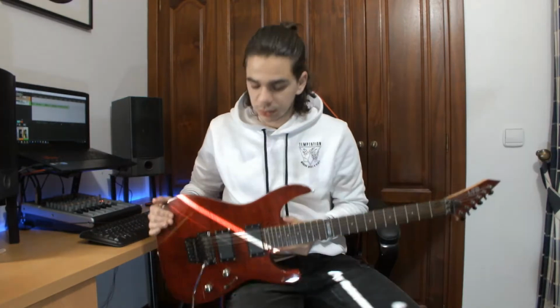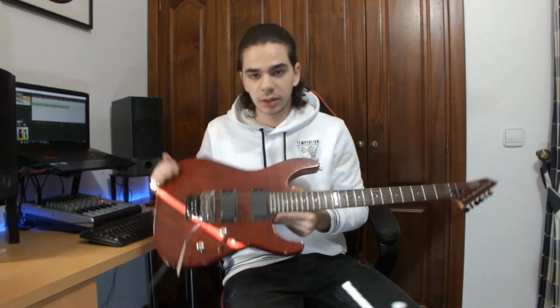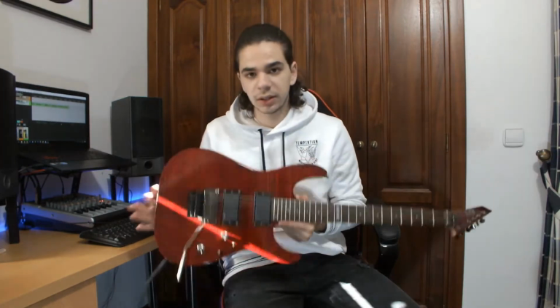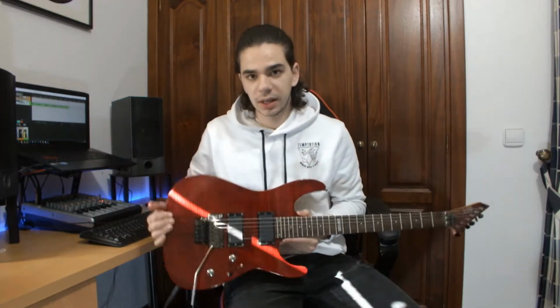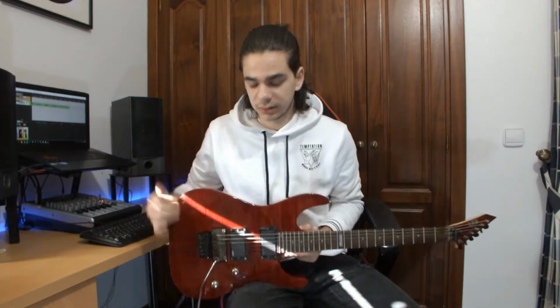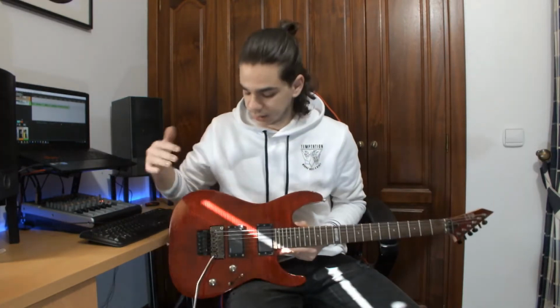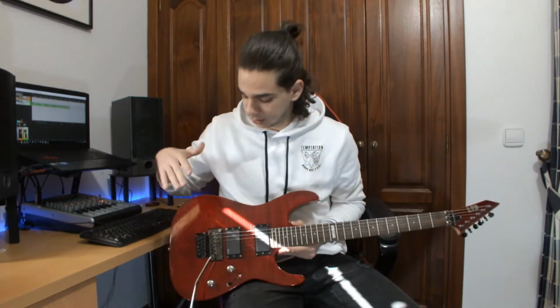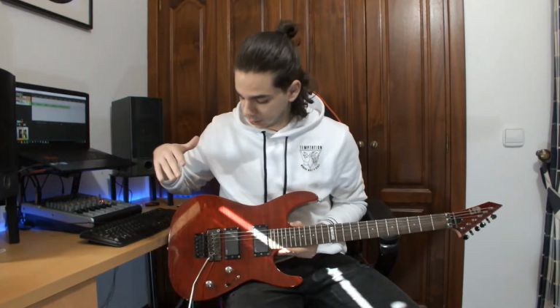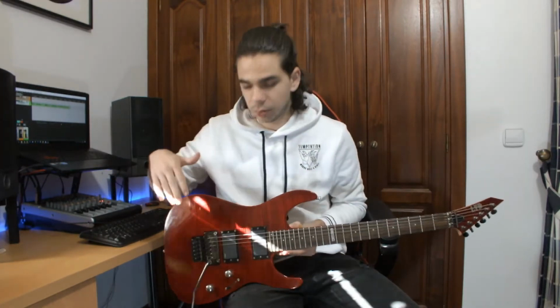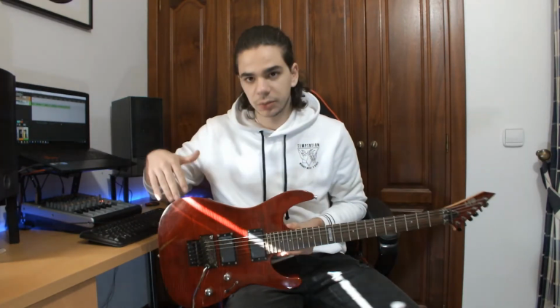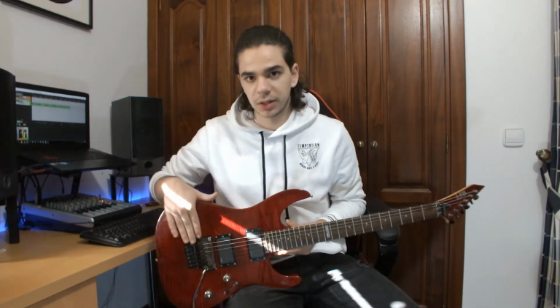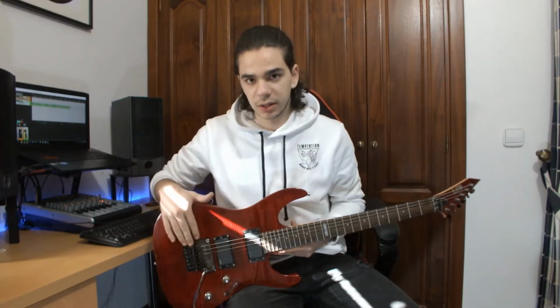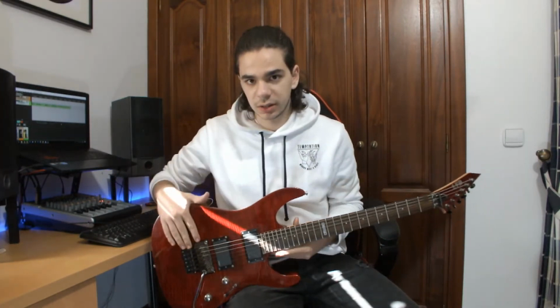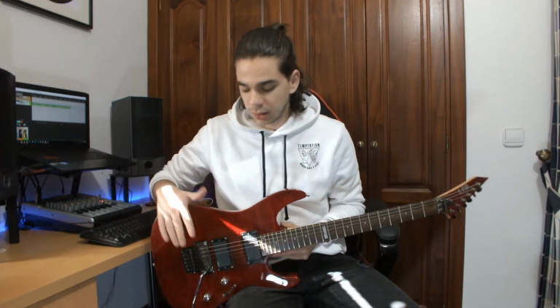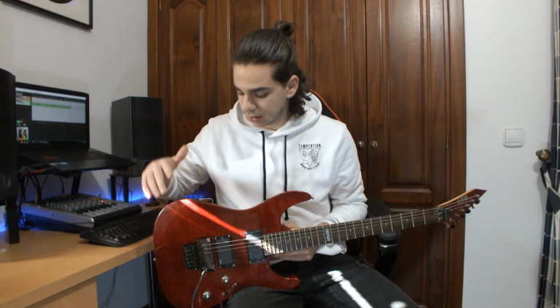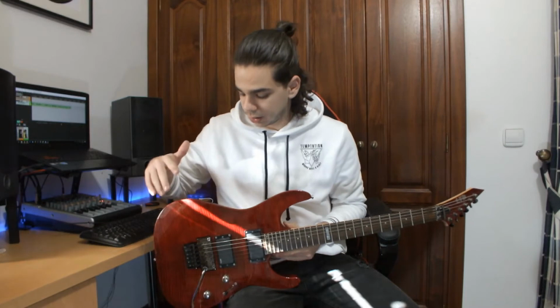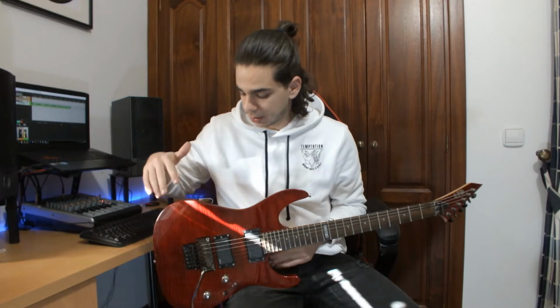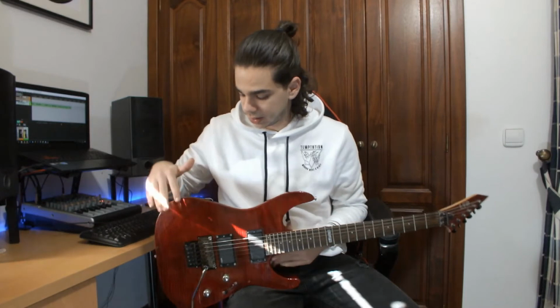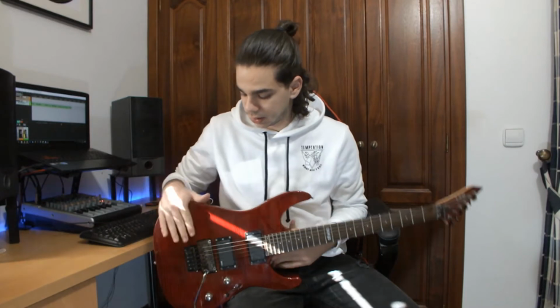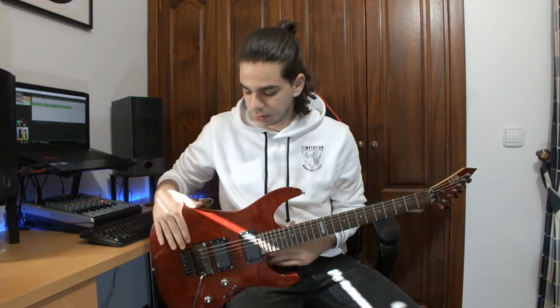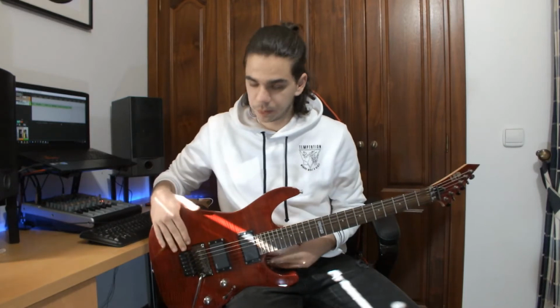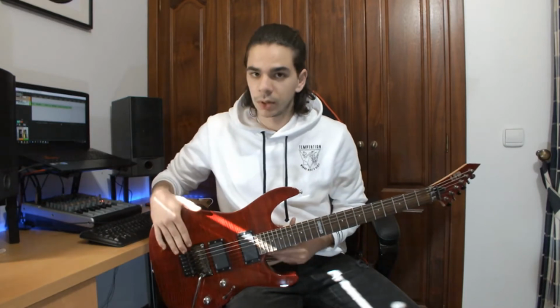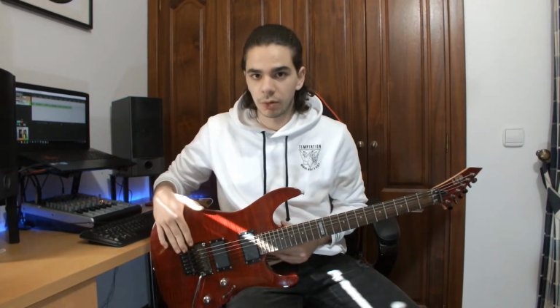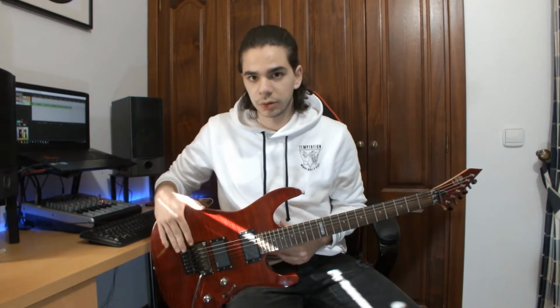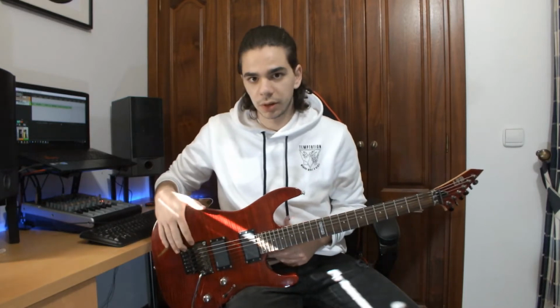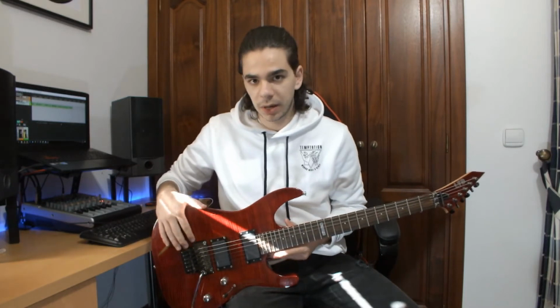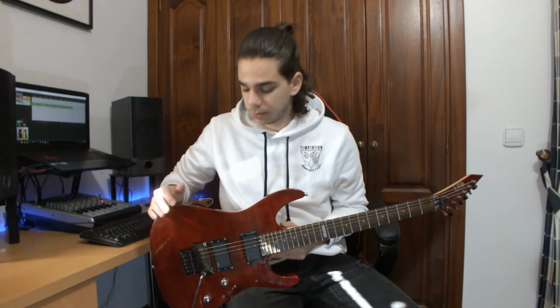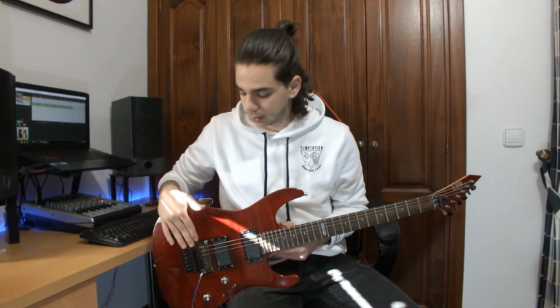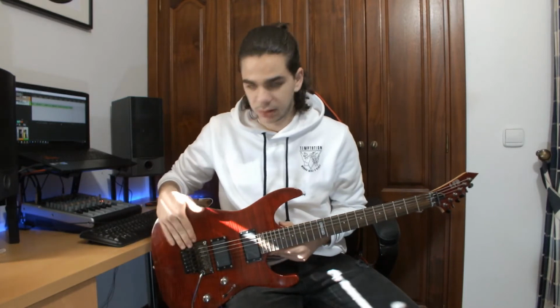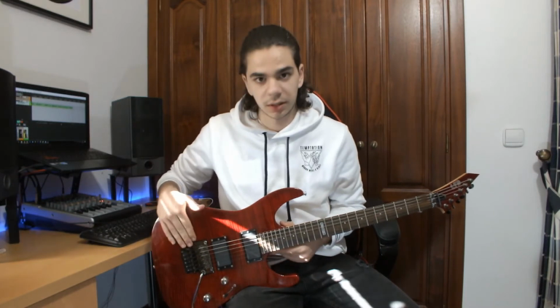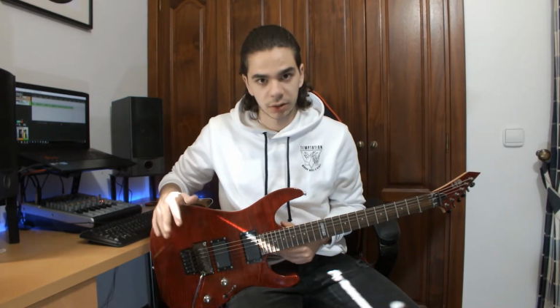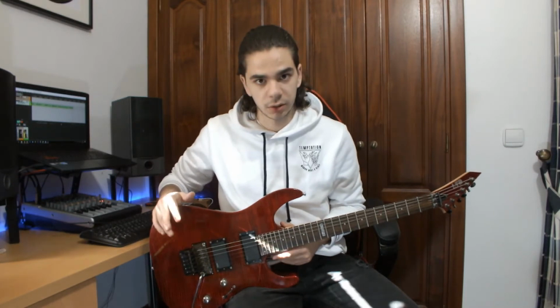This guitar has this Floyd Rose special edition. It's not the best Floyd Rose you can buy but it can do the job.